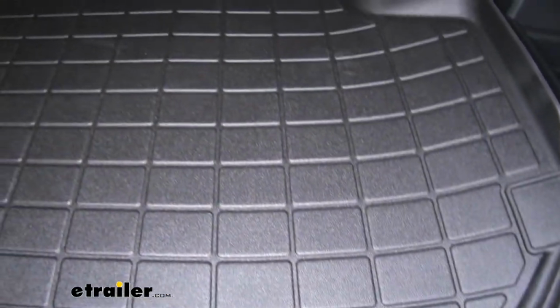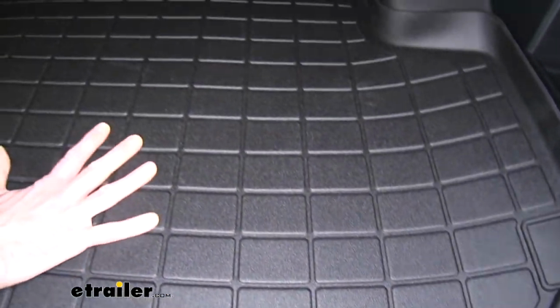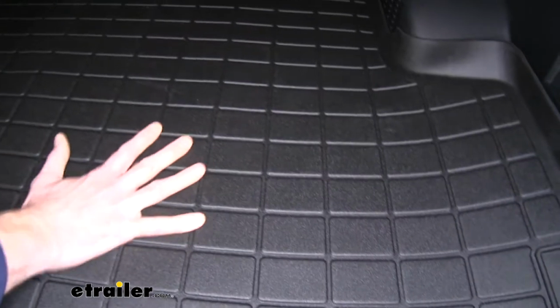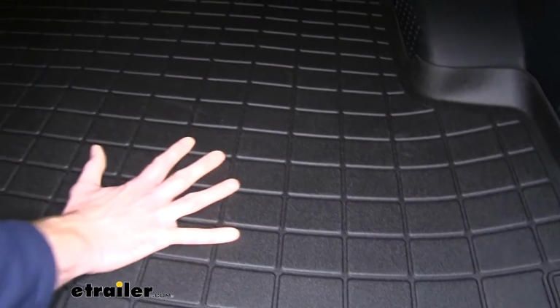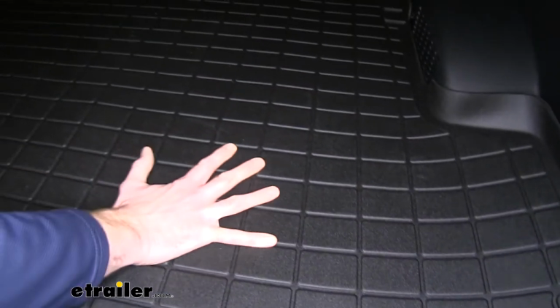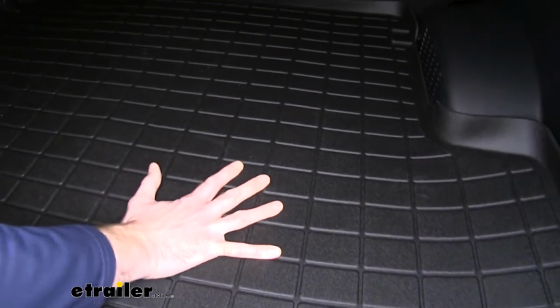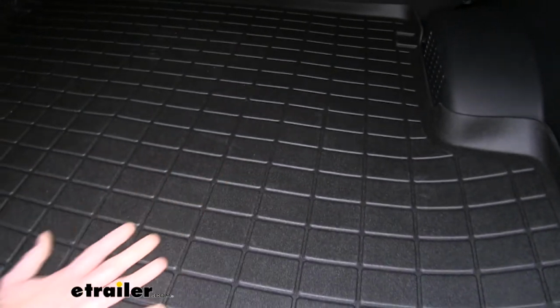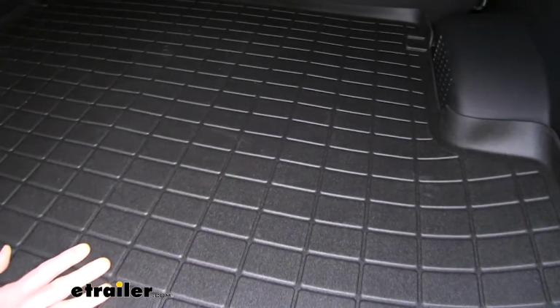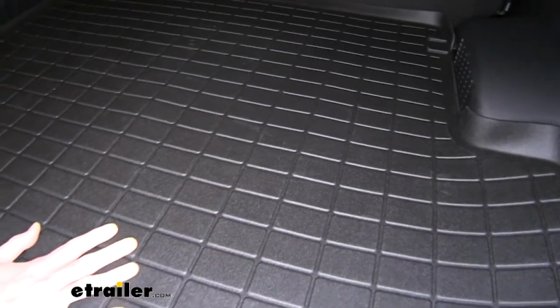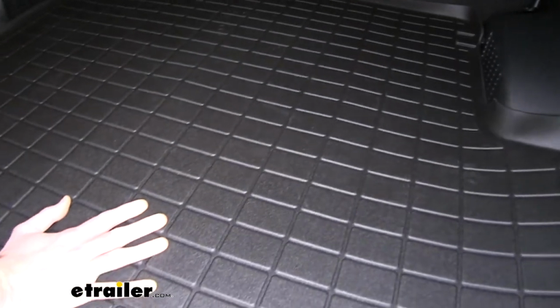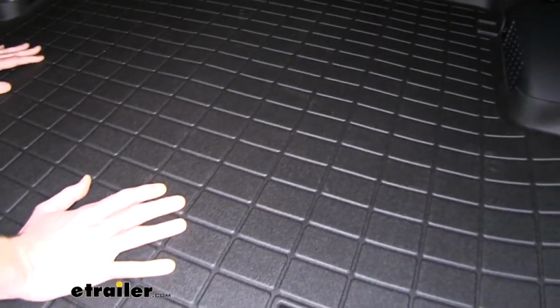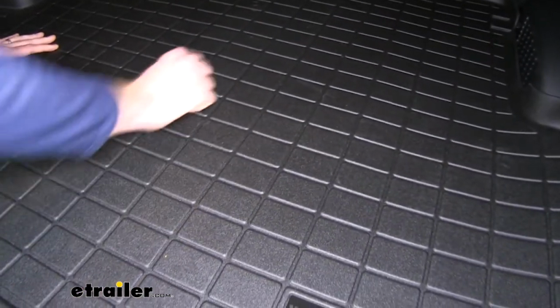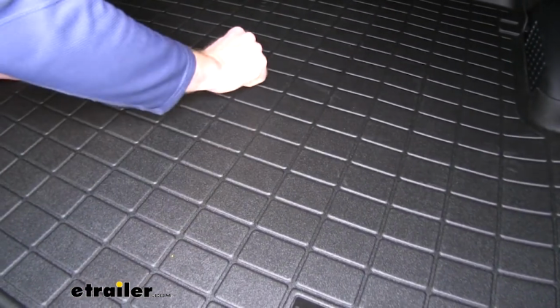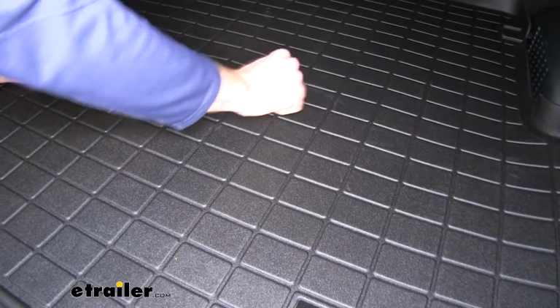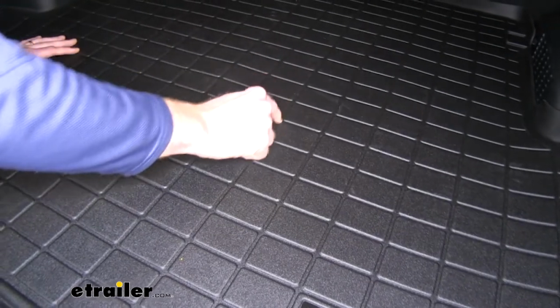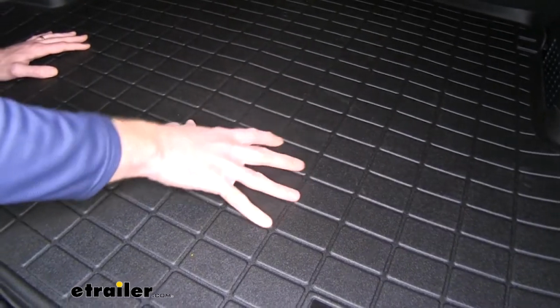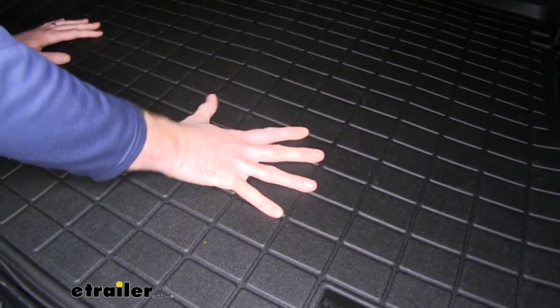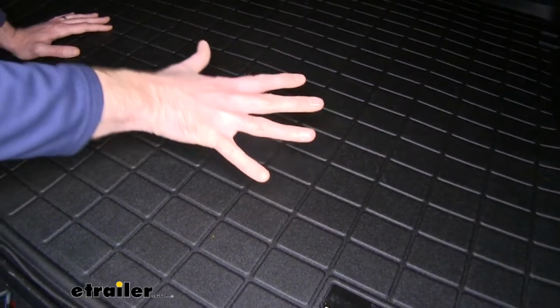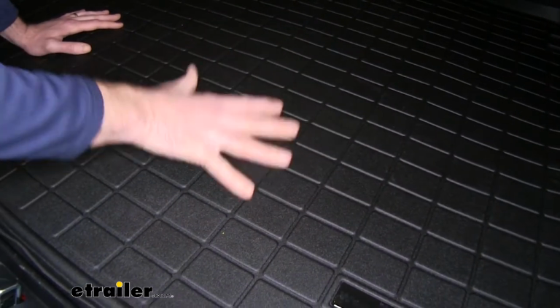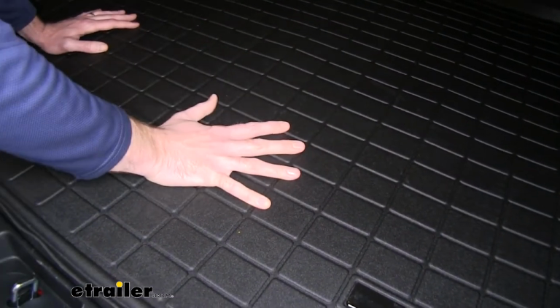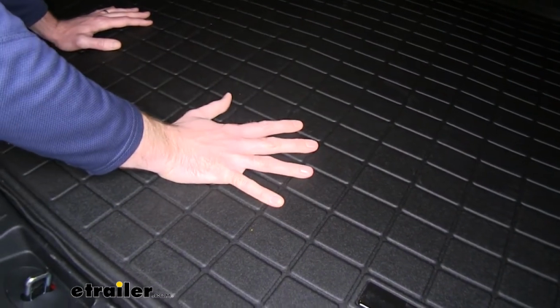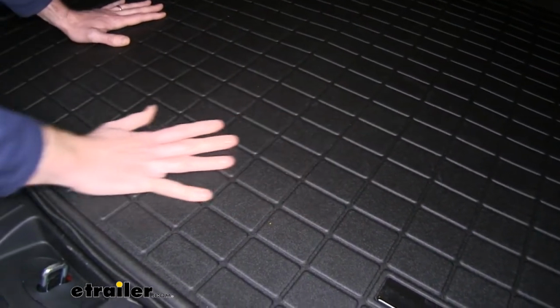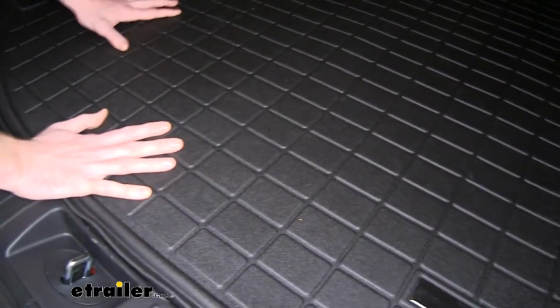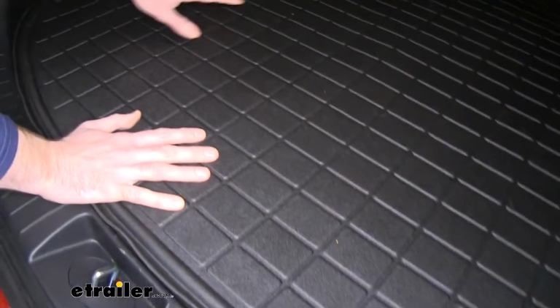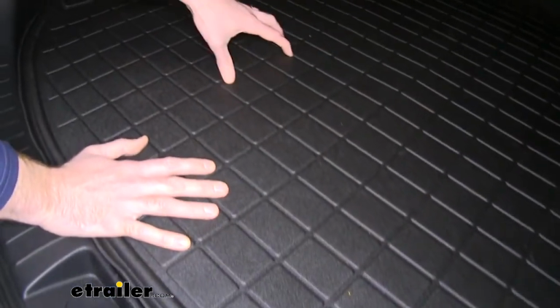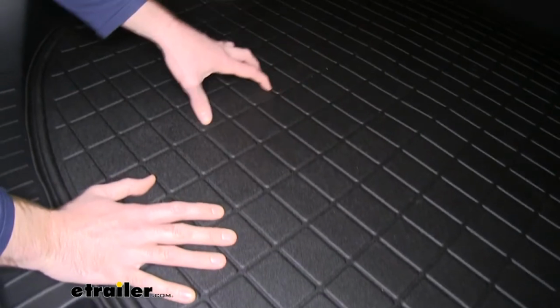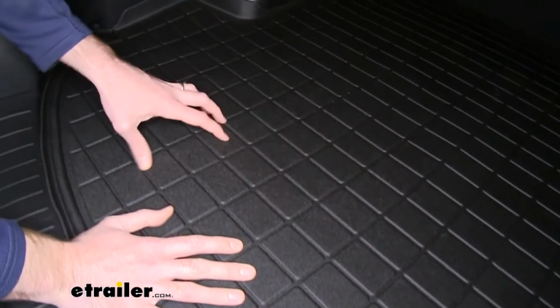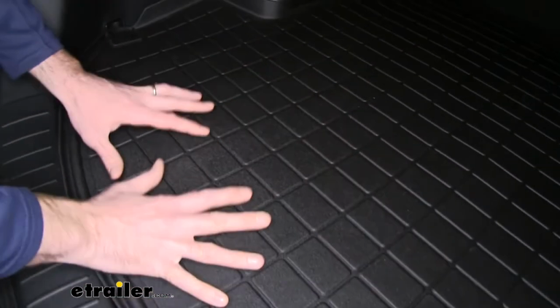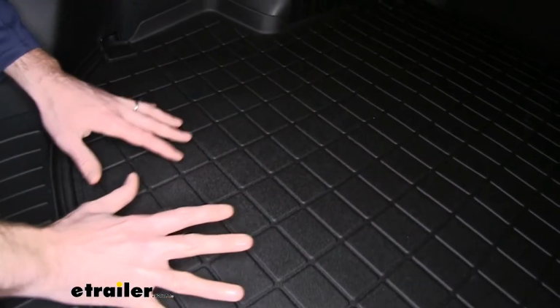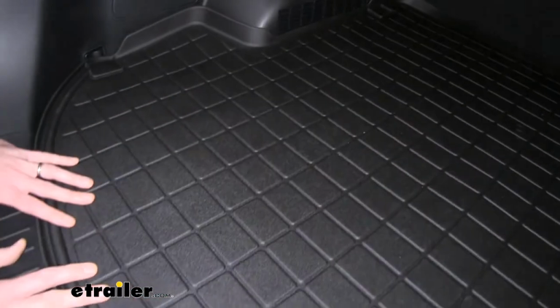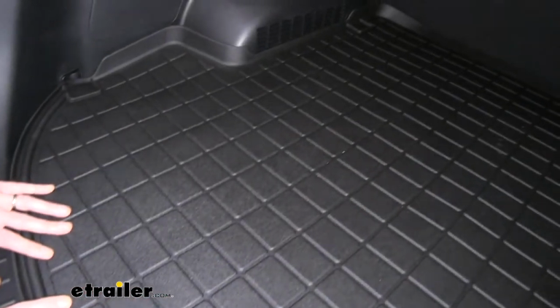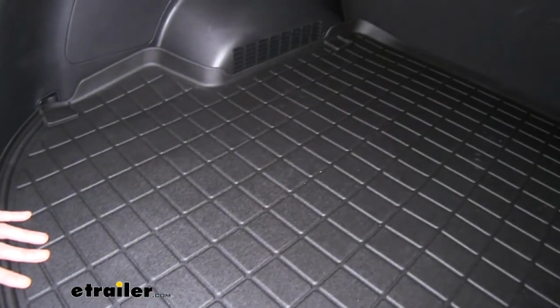And it makes it look just about like brand new. This is going to provide some really good texture to keep your stuff from sliding around. It also has all these little channels so that if you put wet stuff in here, it's going to get down in those channels and stay up off your items.